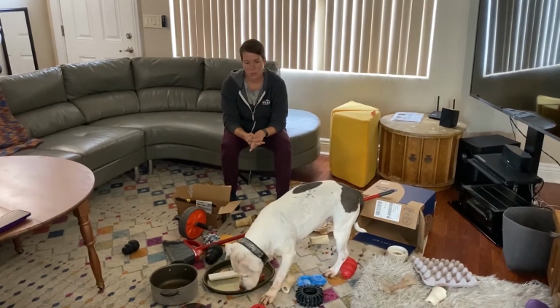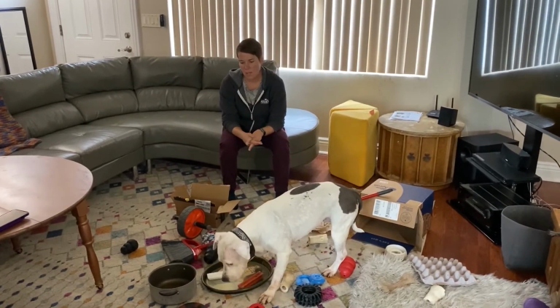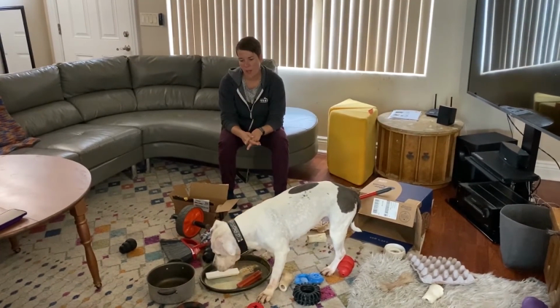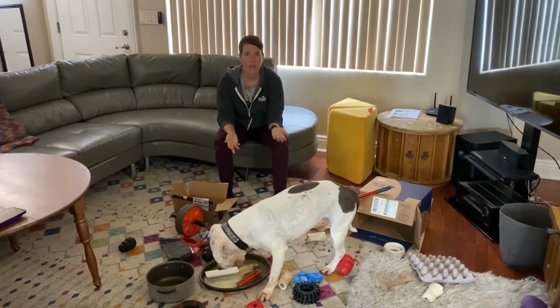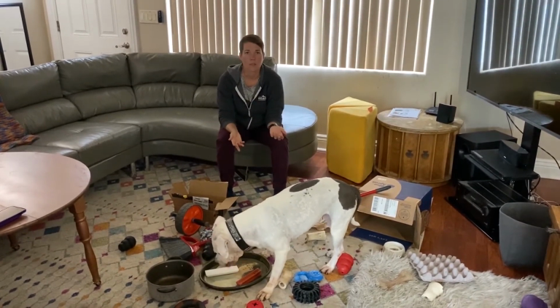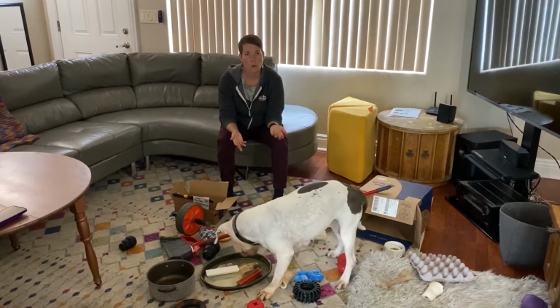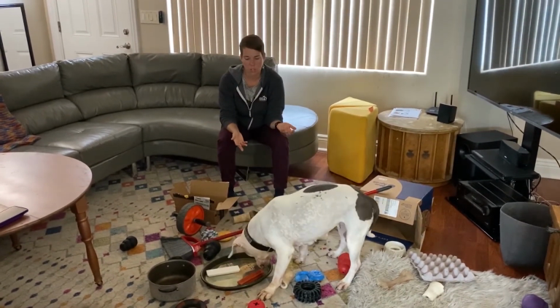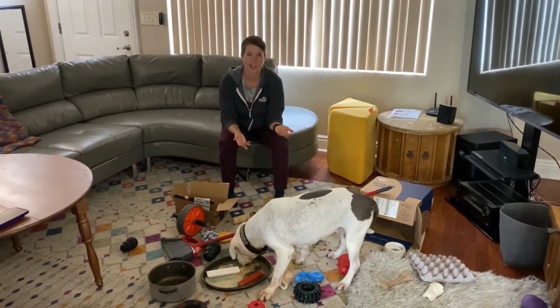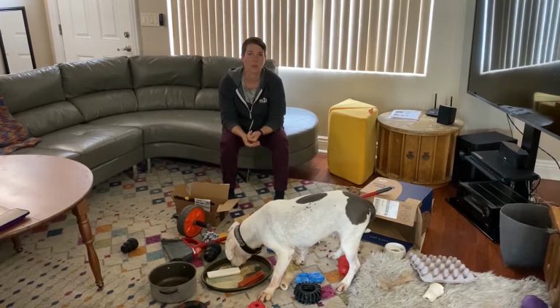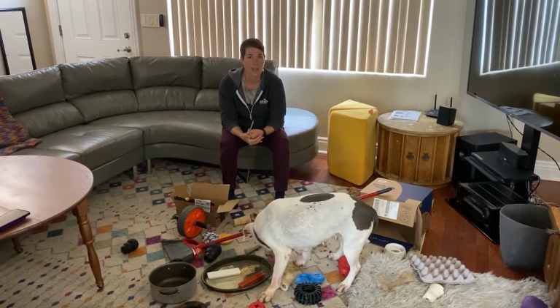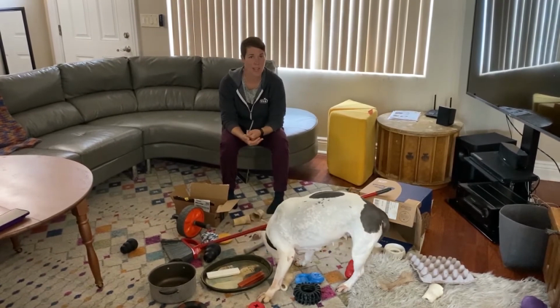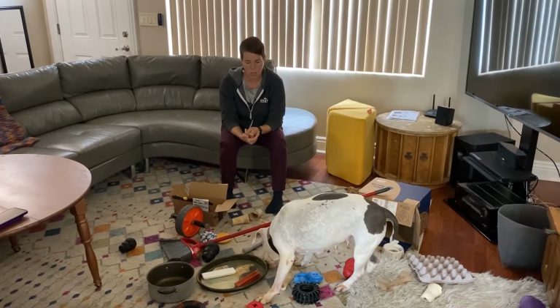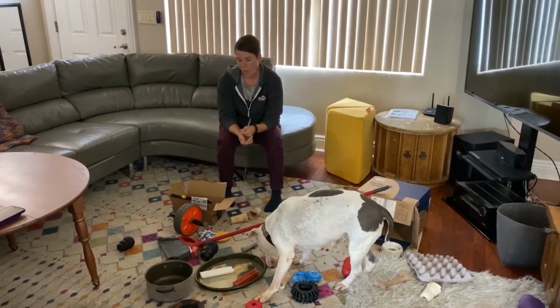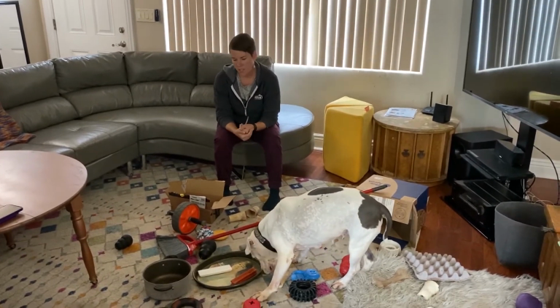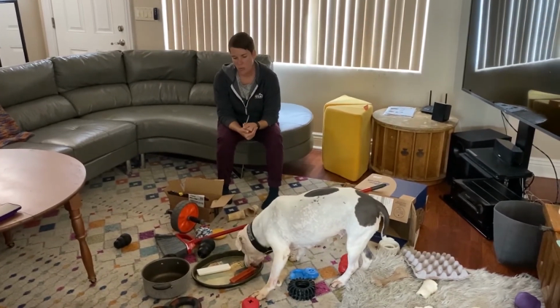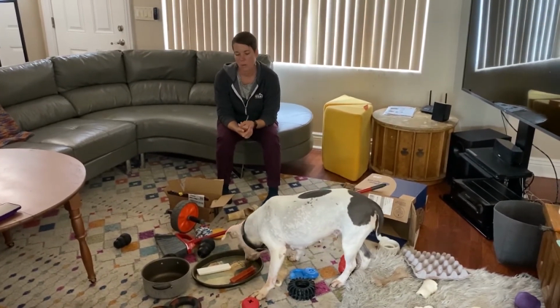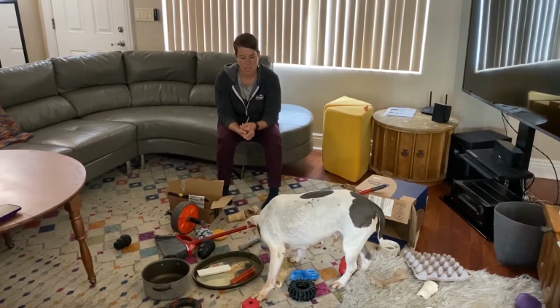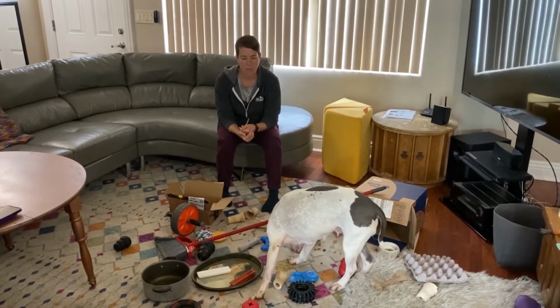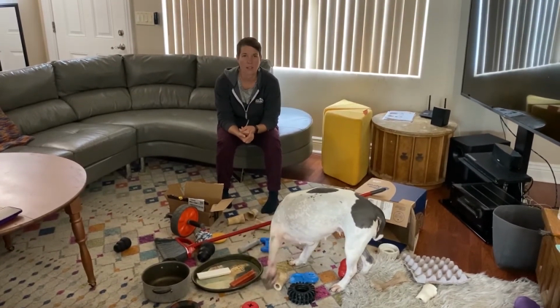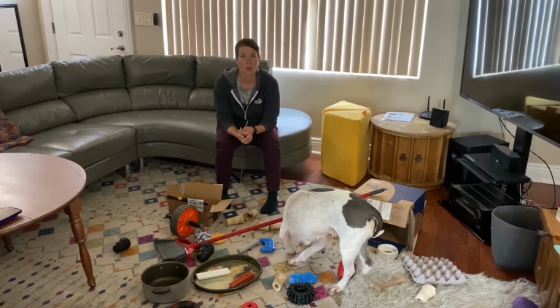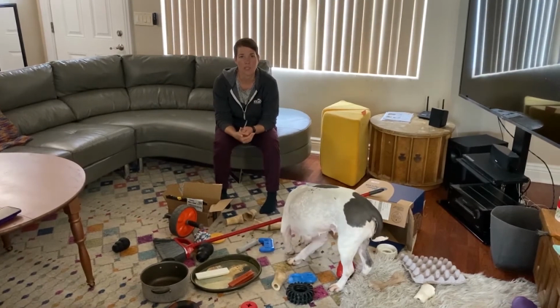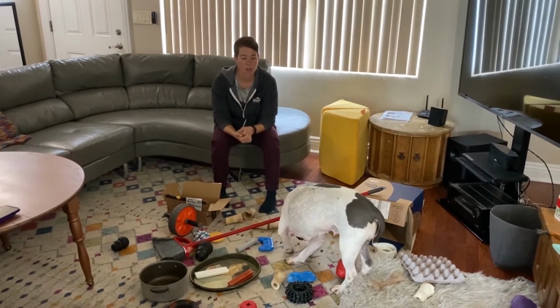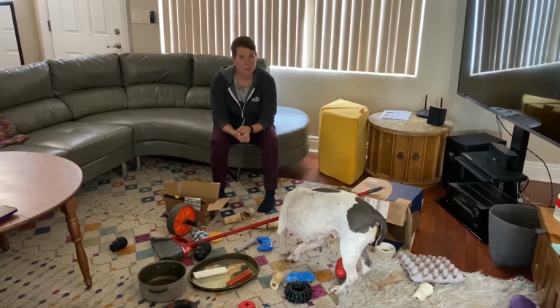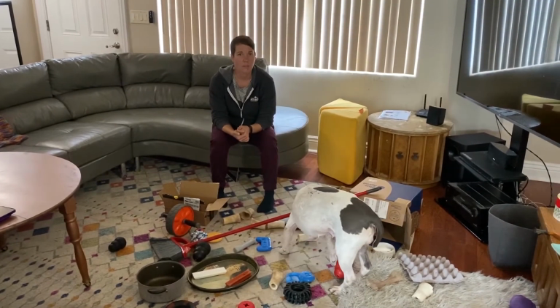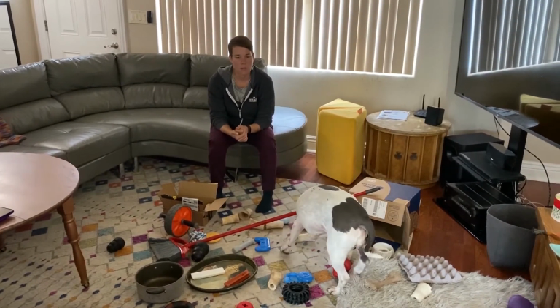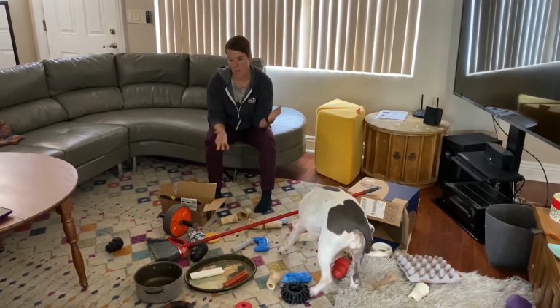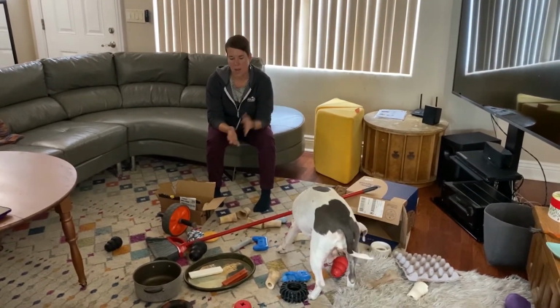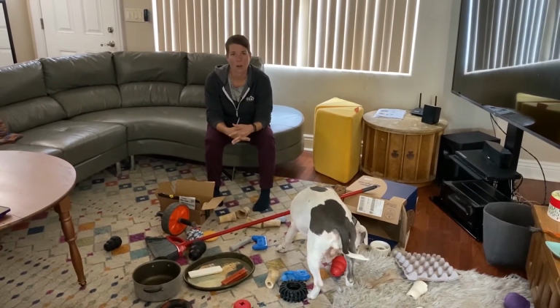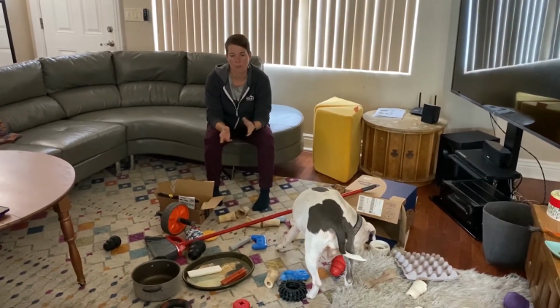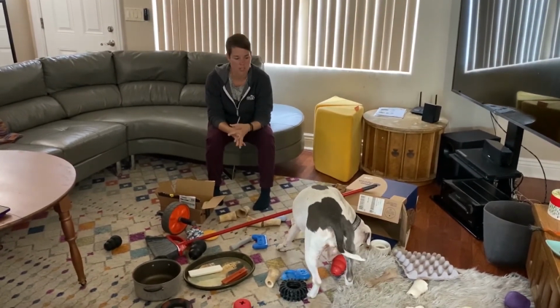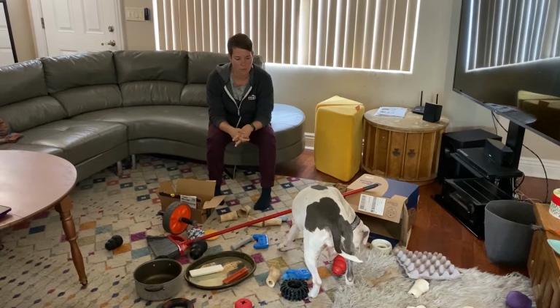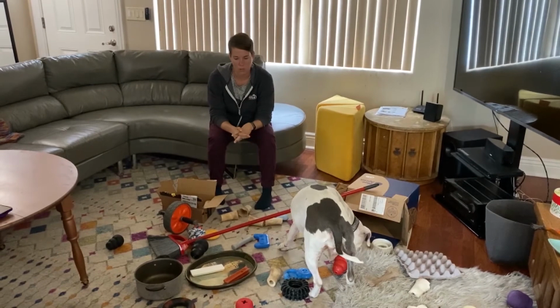So normally, if Olive were fed out of a food bowl, she'd be done in about 20 seconds or so. This activity will keep her busy — her mind and her nose busy — for up to 10 to 15 minutes, depending on how hard or how much I set up for her.